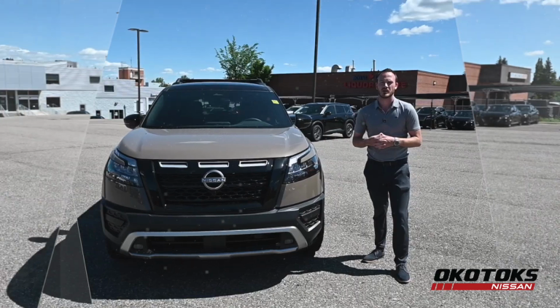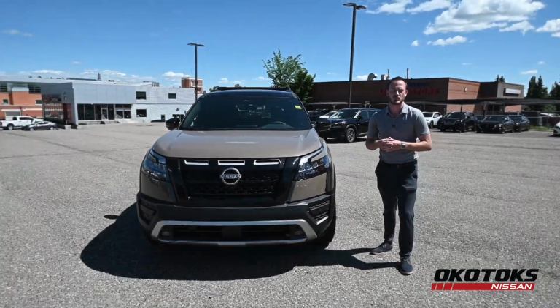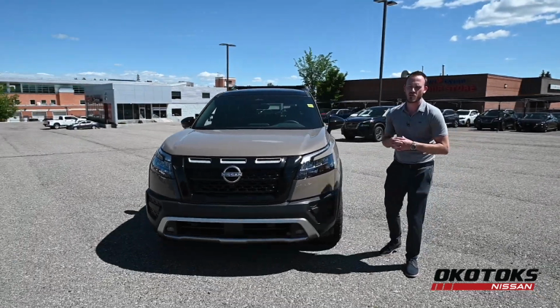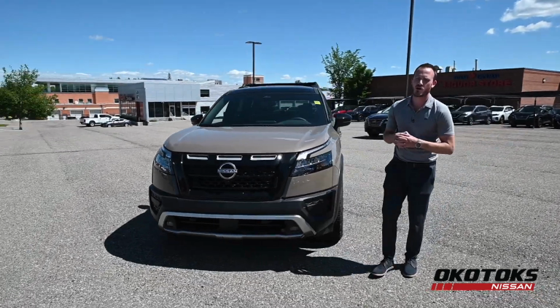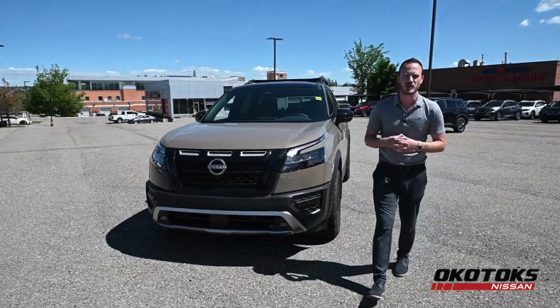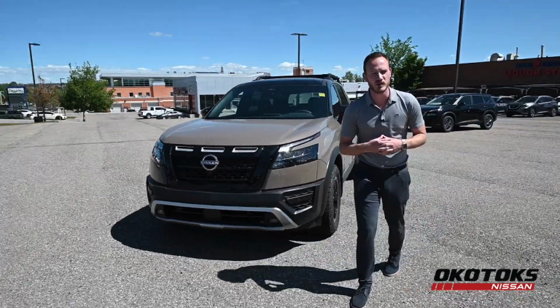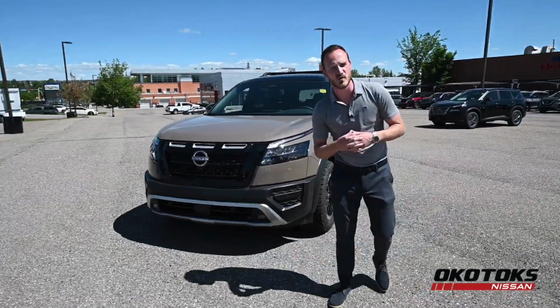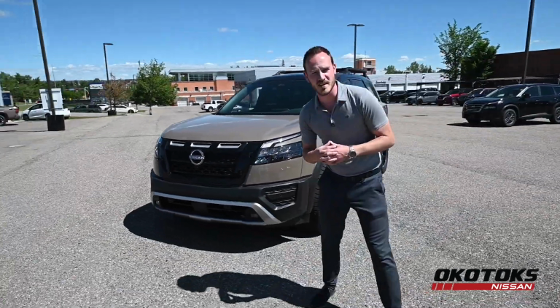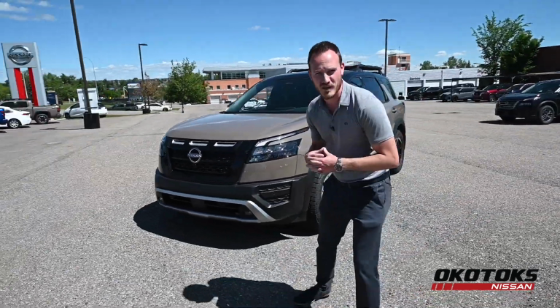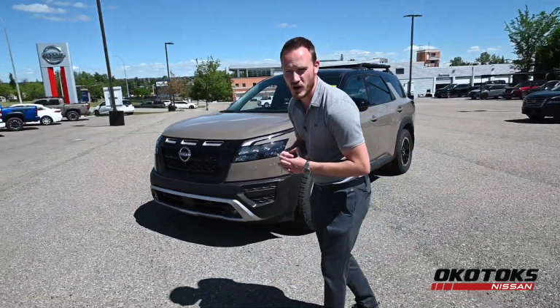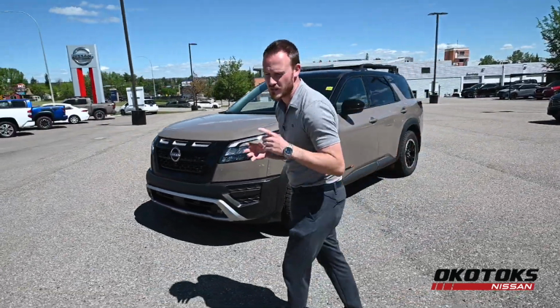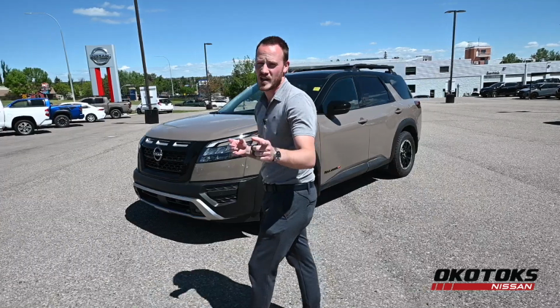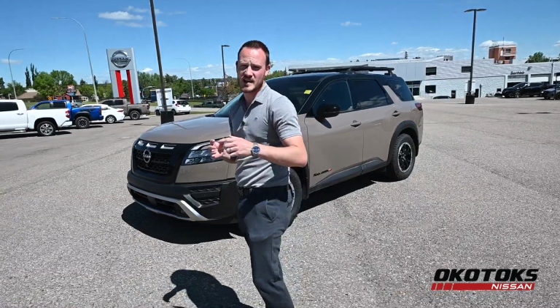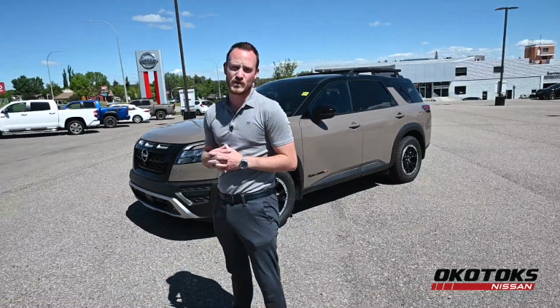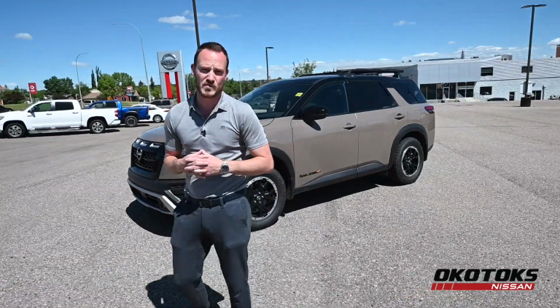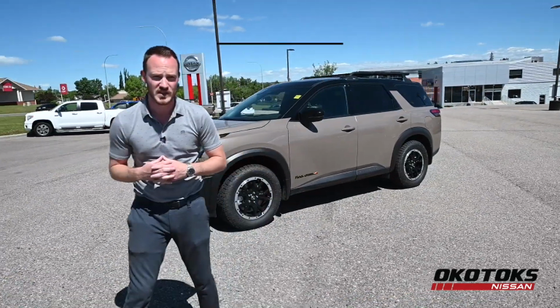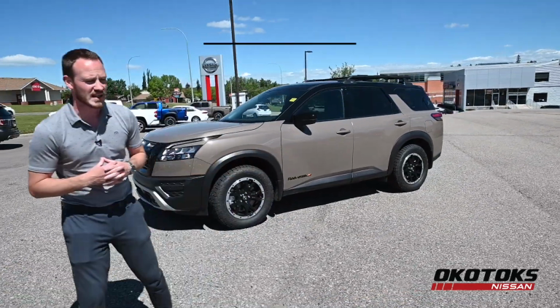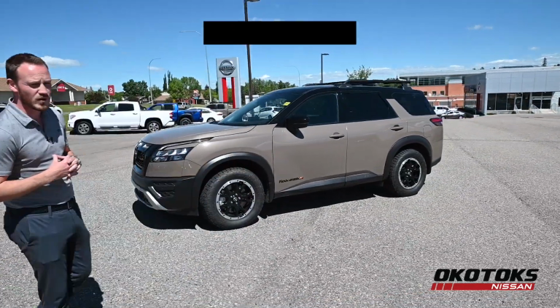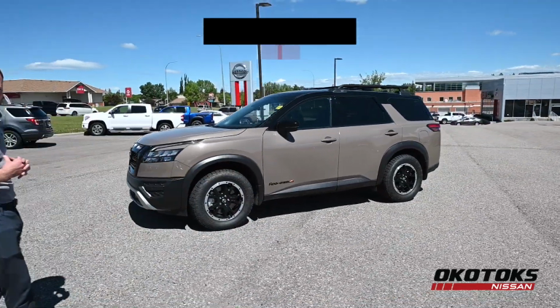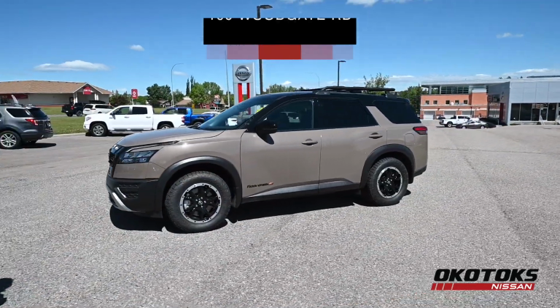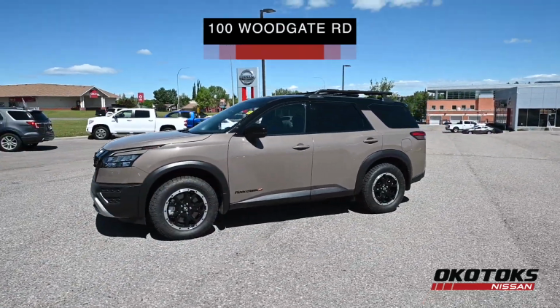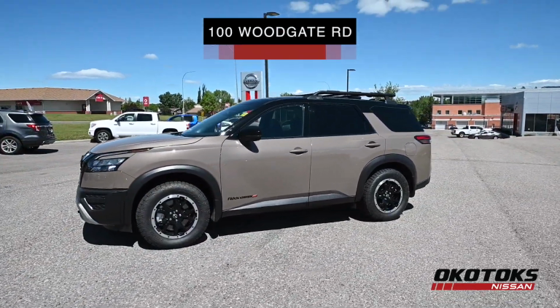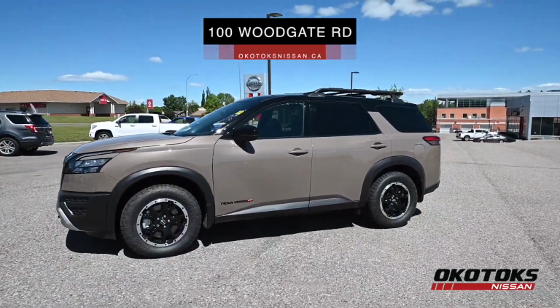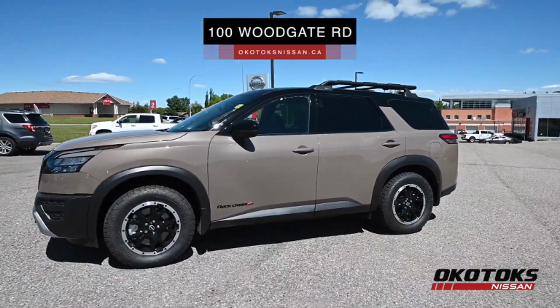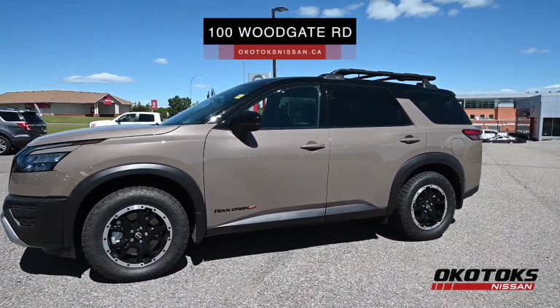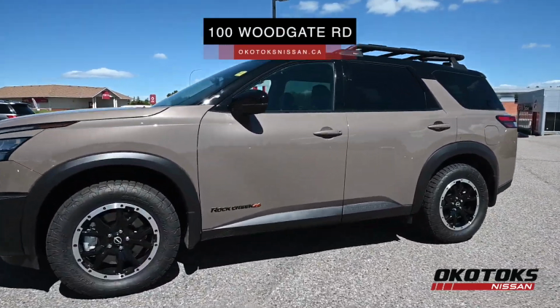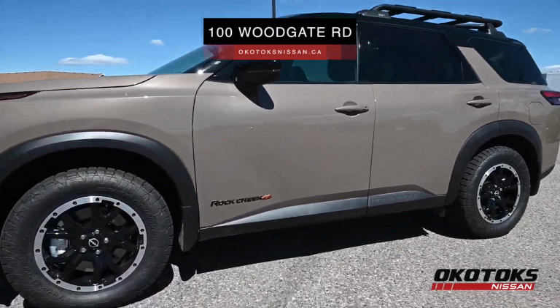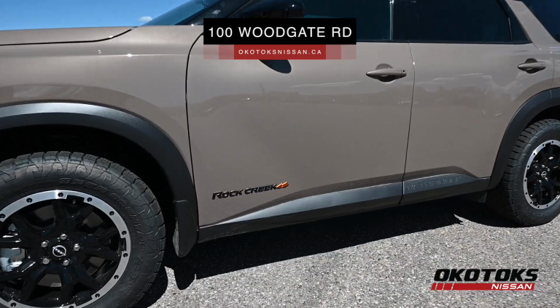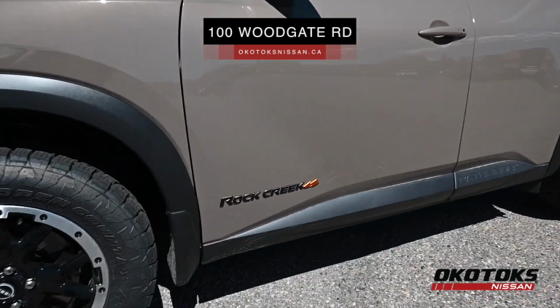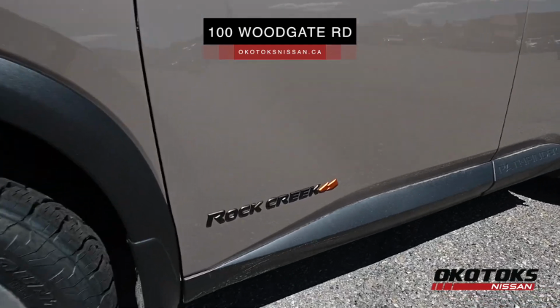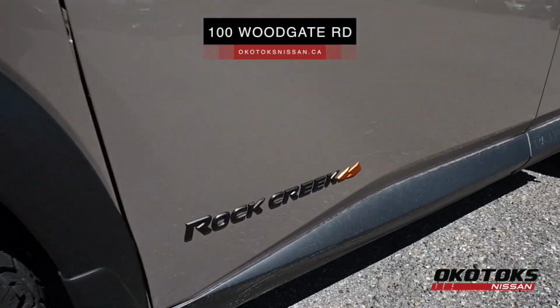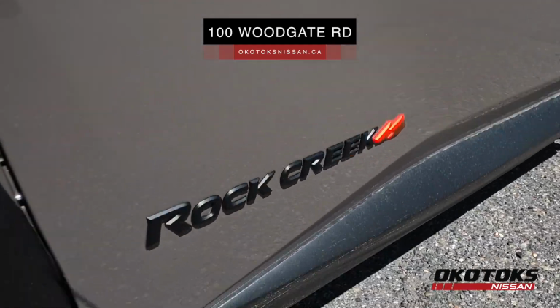There's plenty more to go over that we couldn't squeeze into this video. Give me a chance to have you view it in person here at Okotoks Nissan, or visit us at okotoksnissan.ca, 100 Woodgate Road.